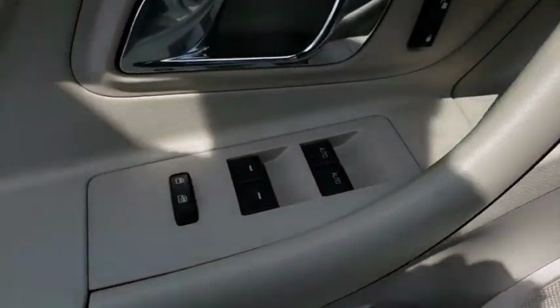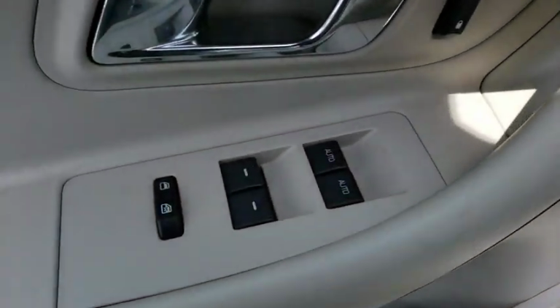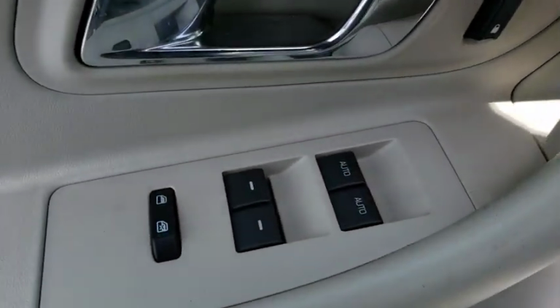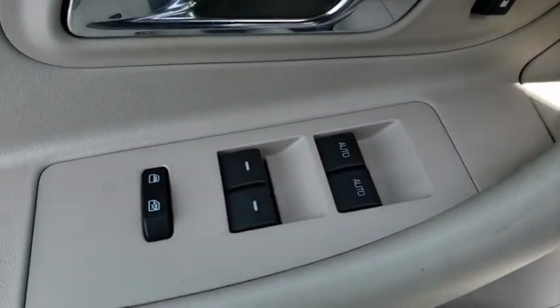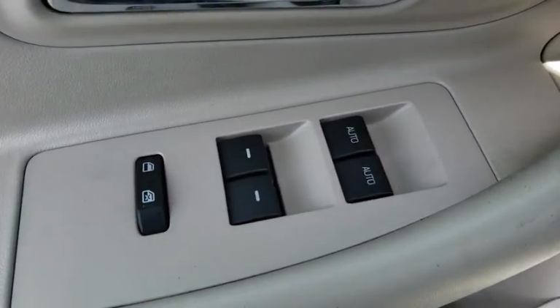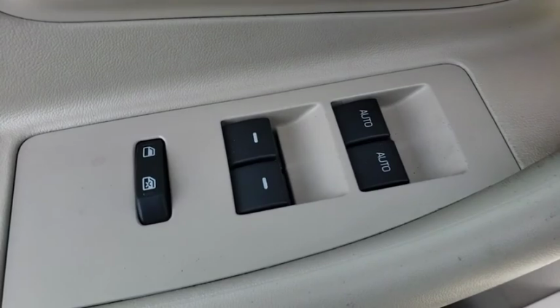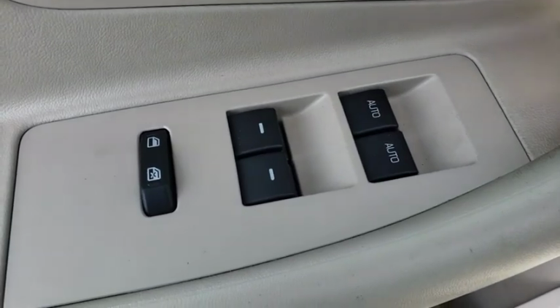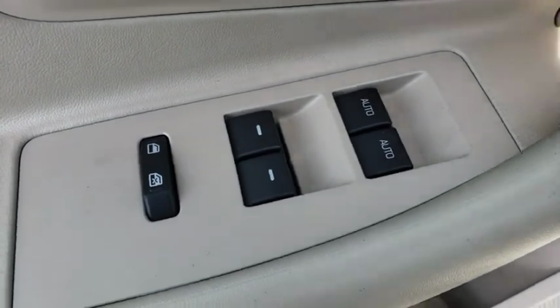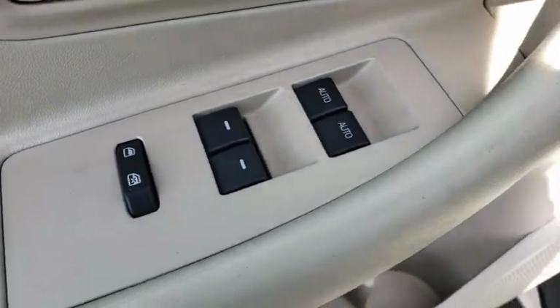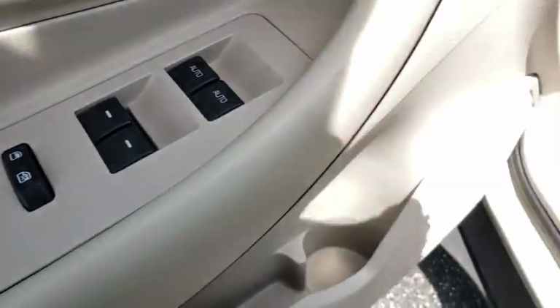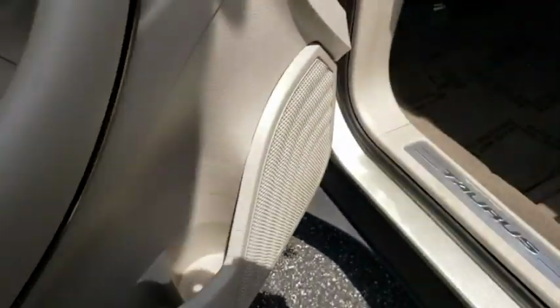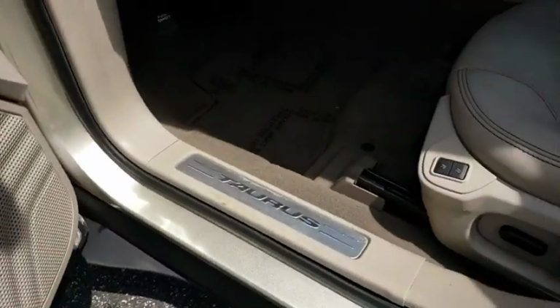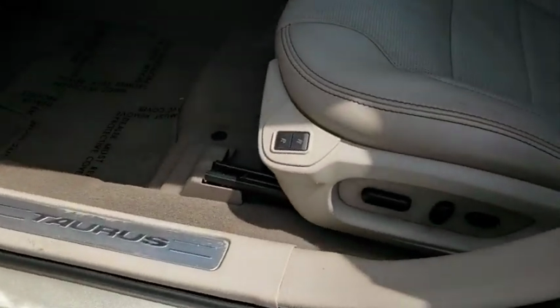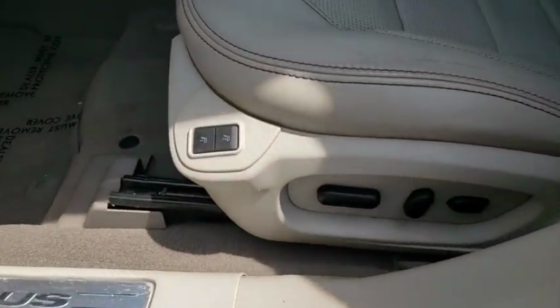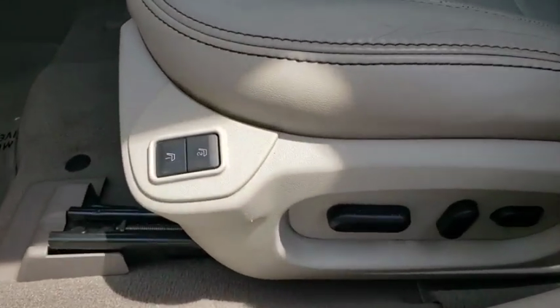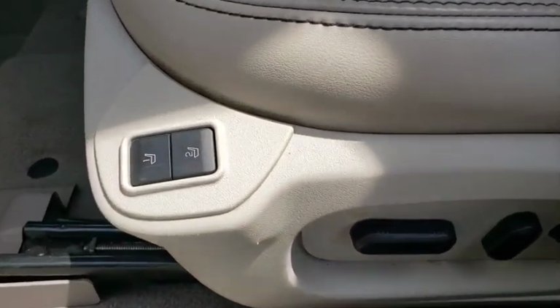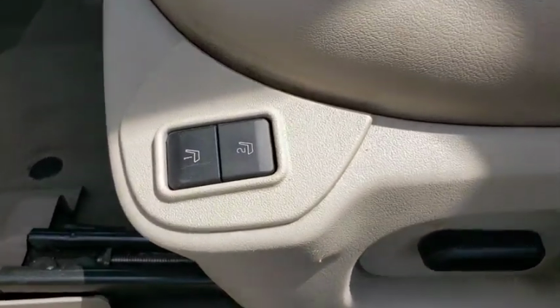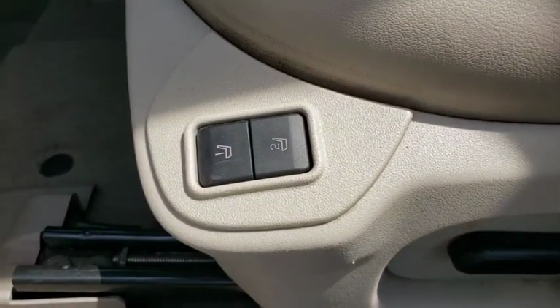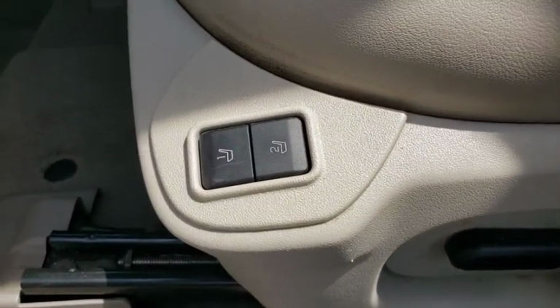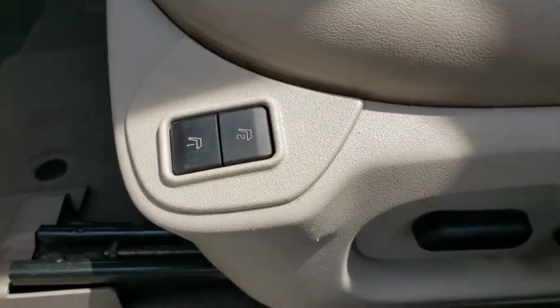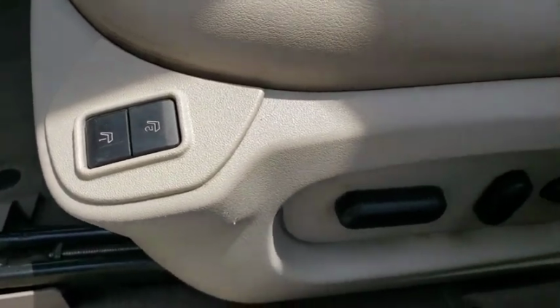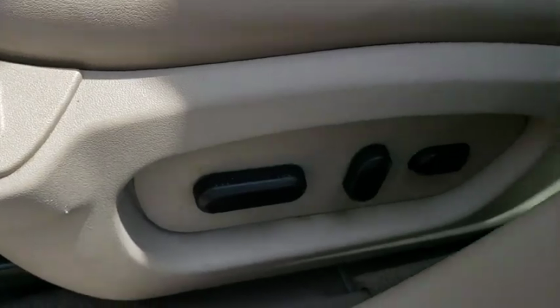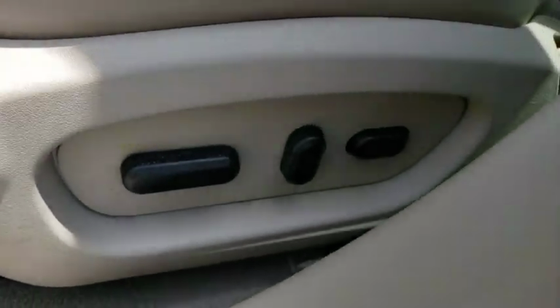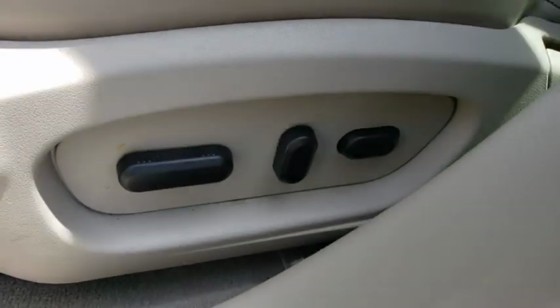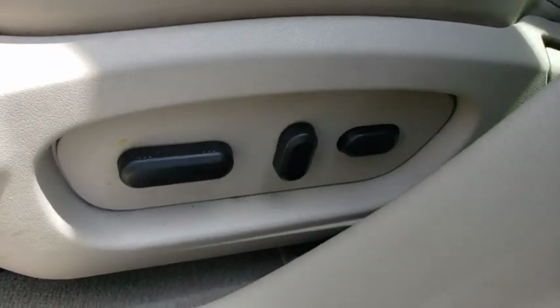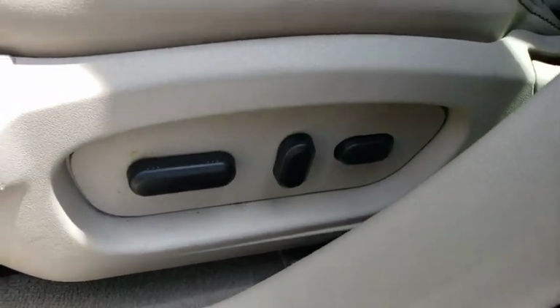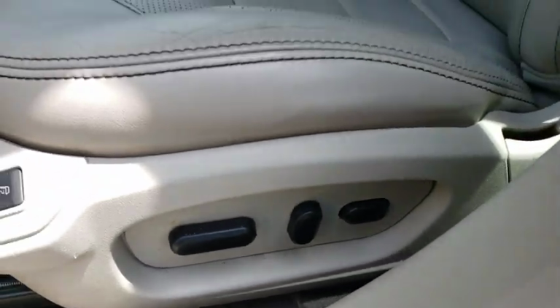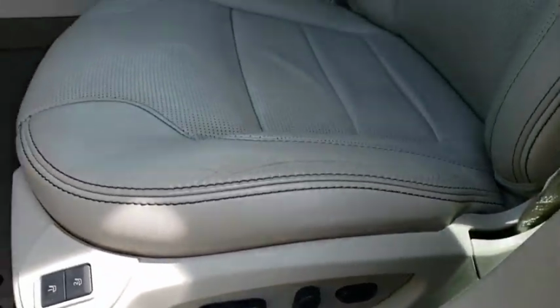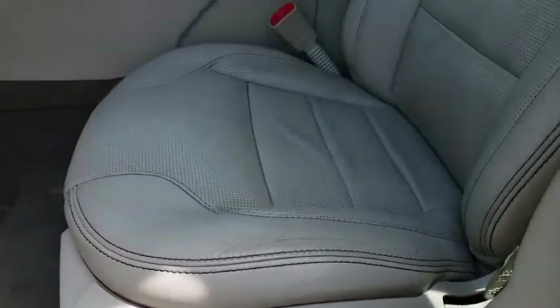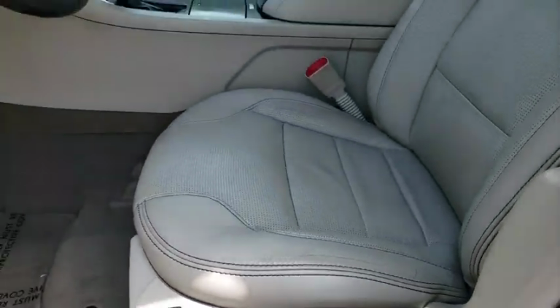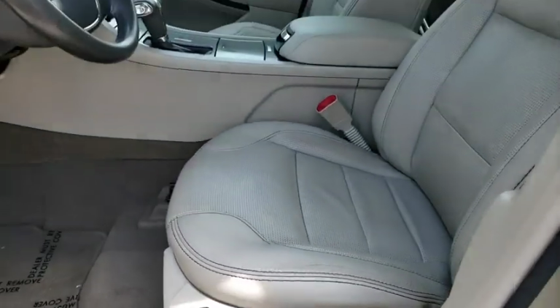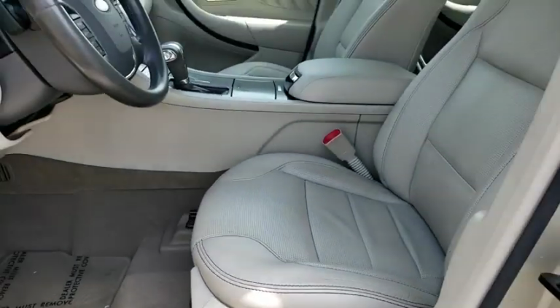Adjustable steering wheel, power steering, auto dimming rear view mirror, cruise control, floor mats, four wheel disc brakes, rear defrost, climate control, universal garage door opener.